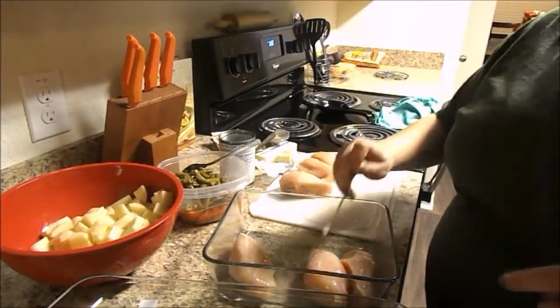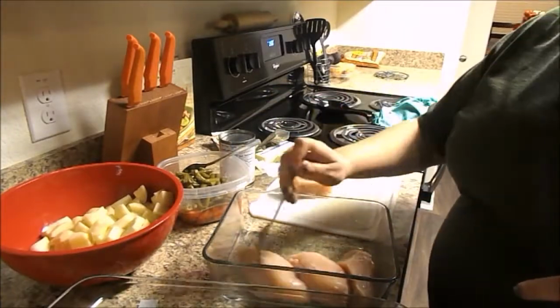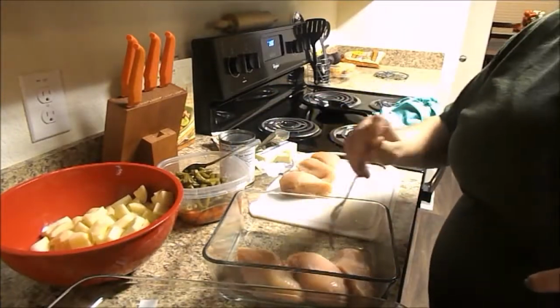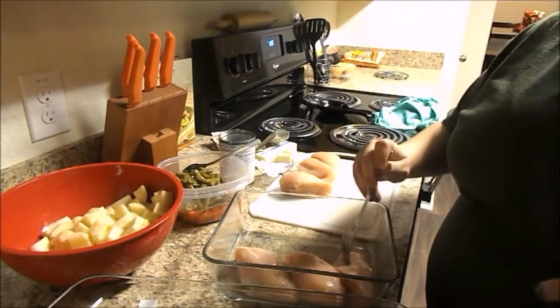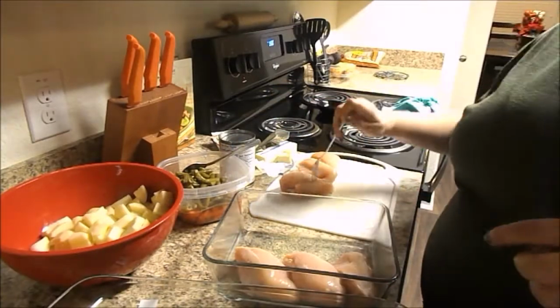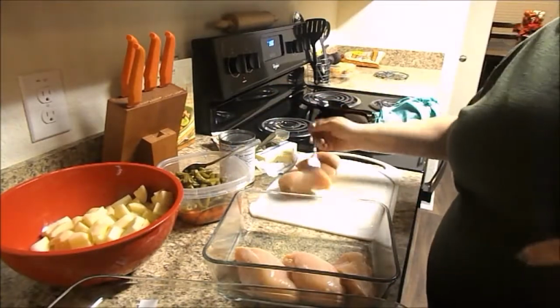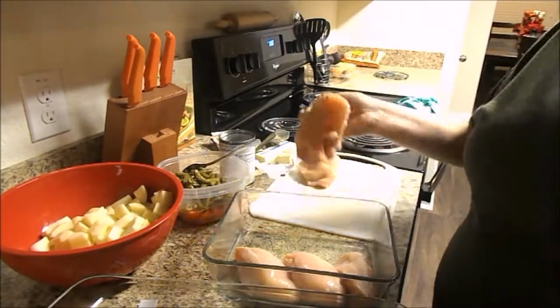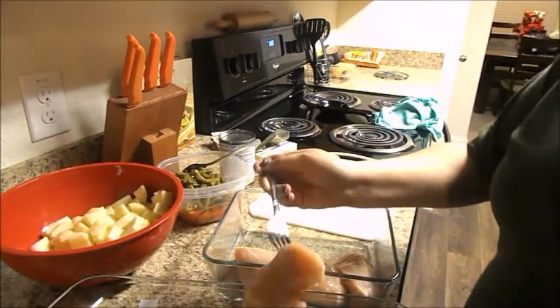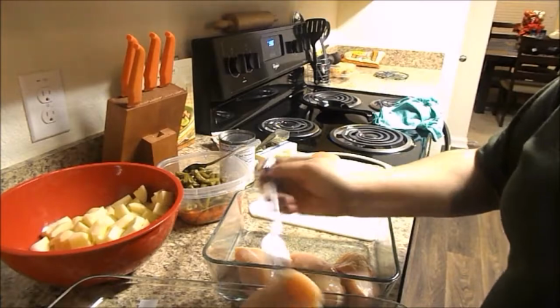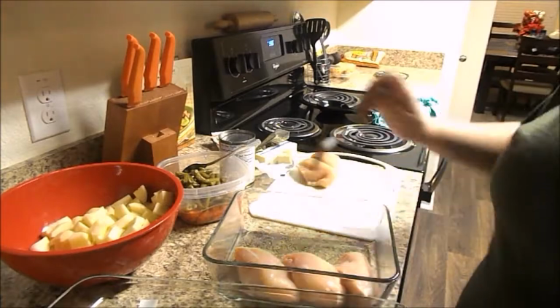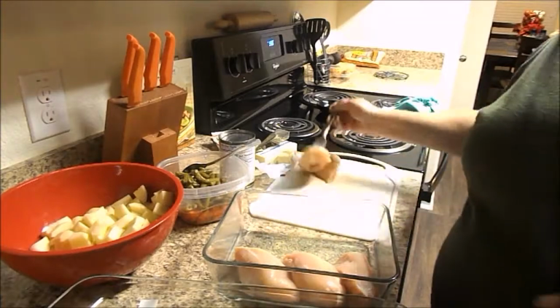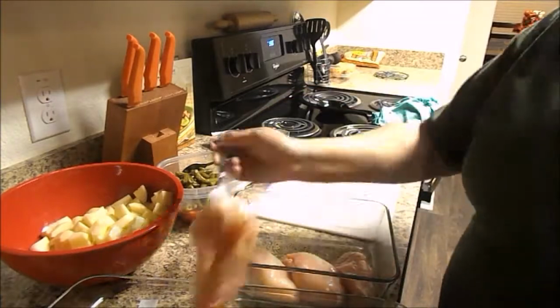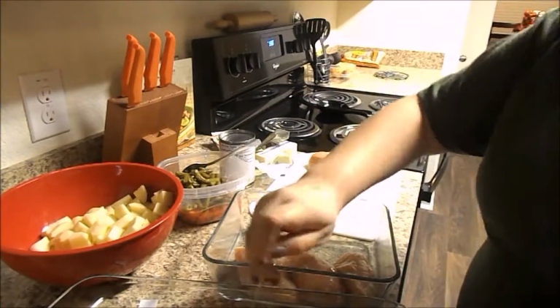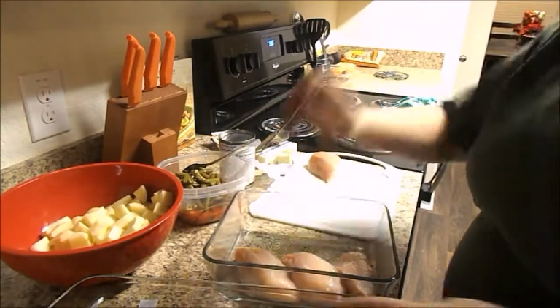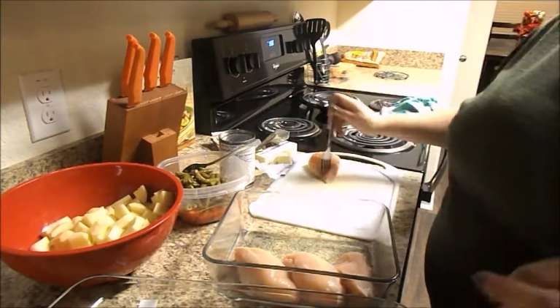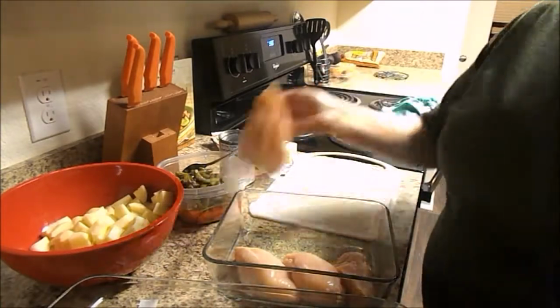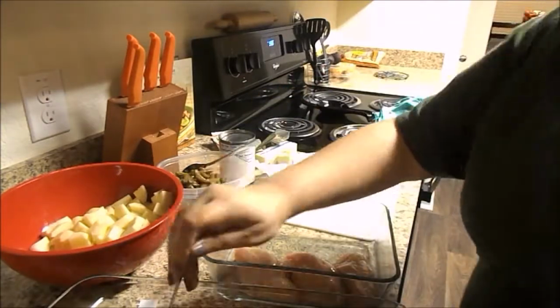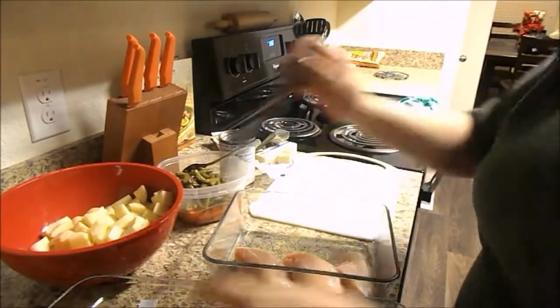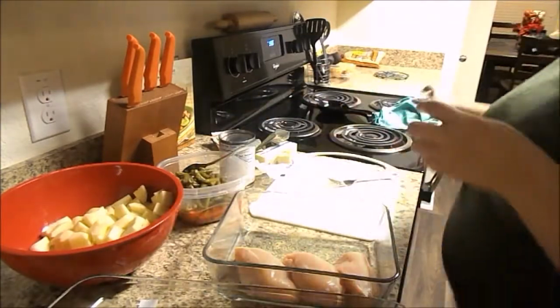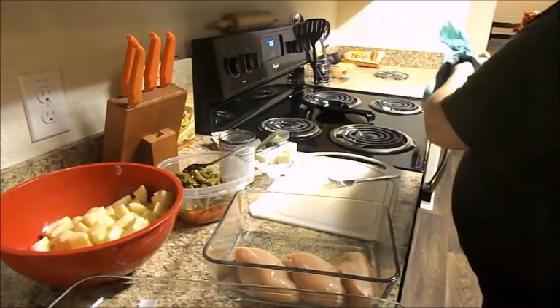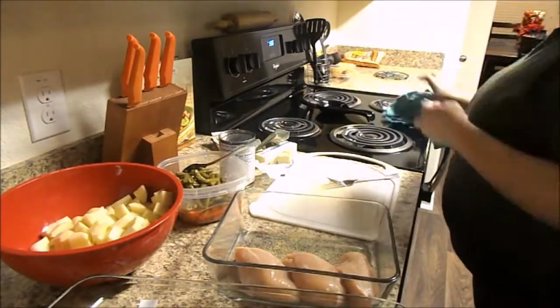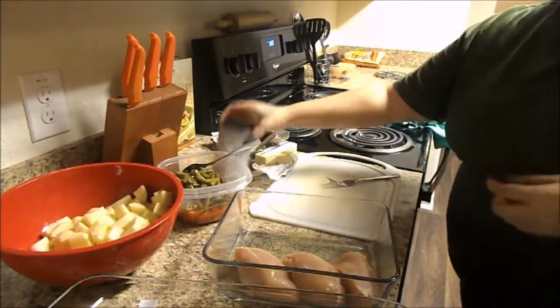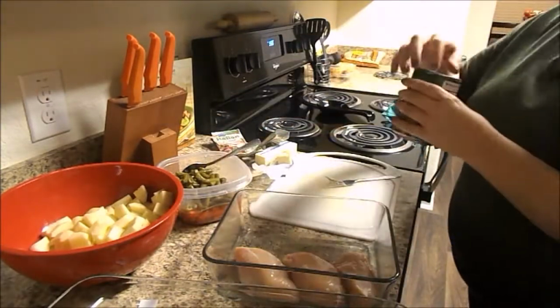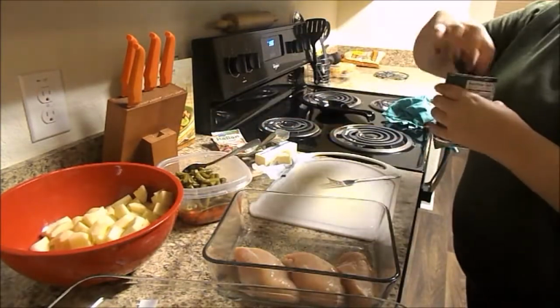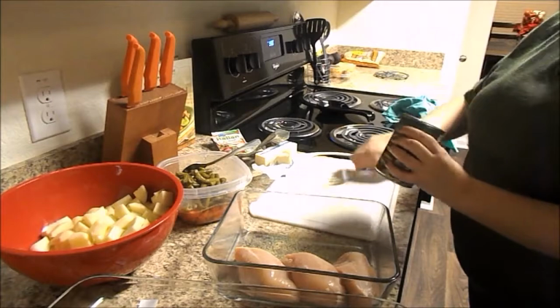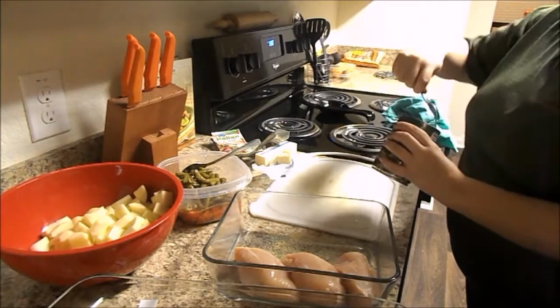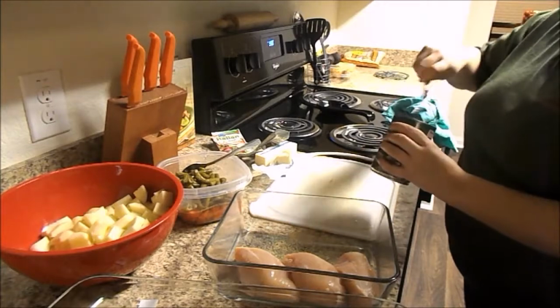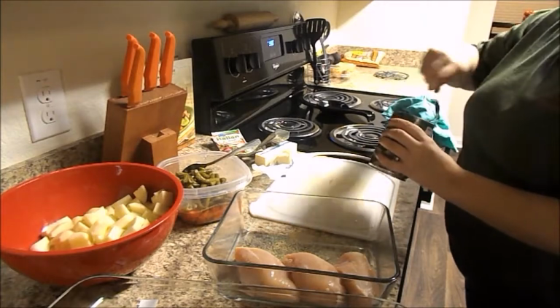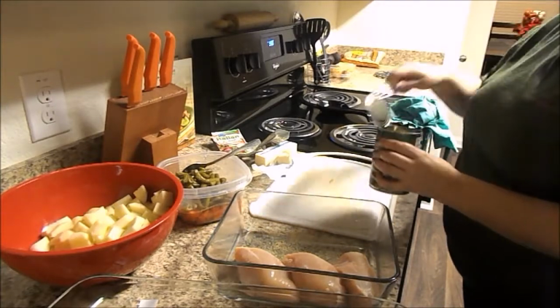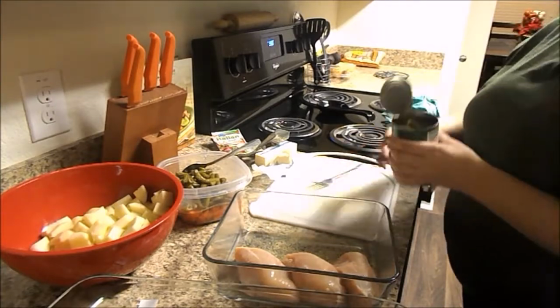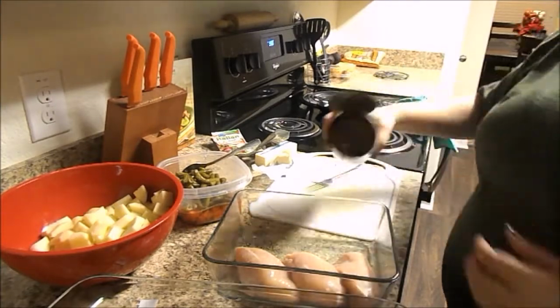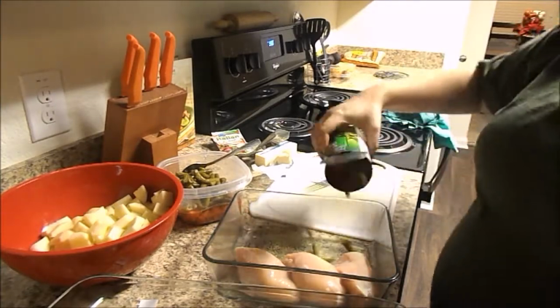Now I'm taking the chicken, which I have cut each chicken breast in half, and sticking those in the pan. Since I'm making double this time, I'm using two pans, so I'm doing half the chicken in one and half the chicken in the other.